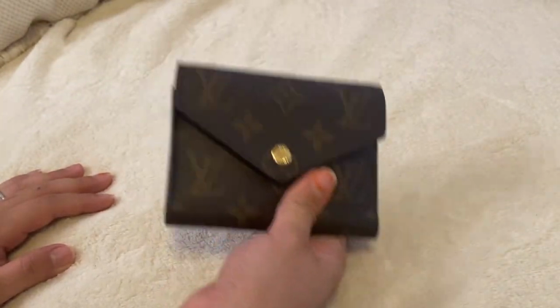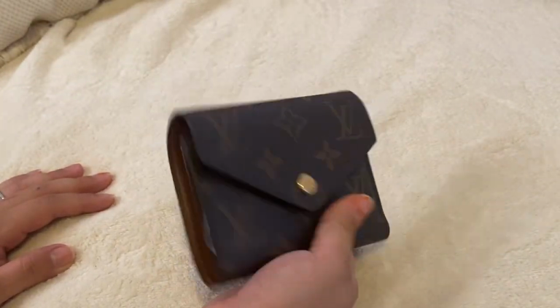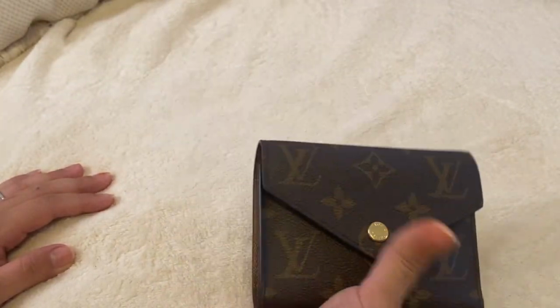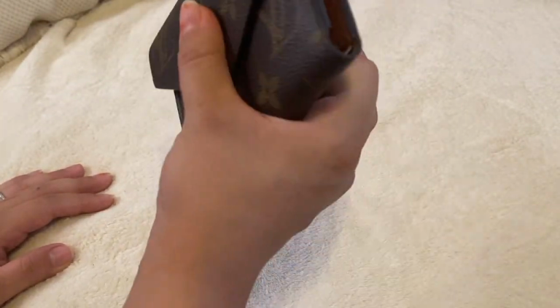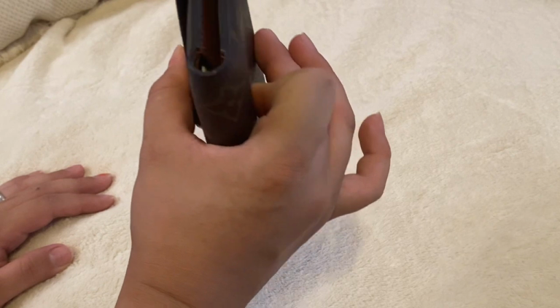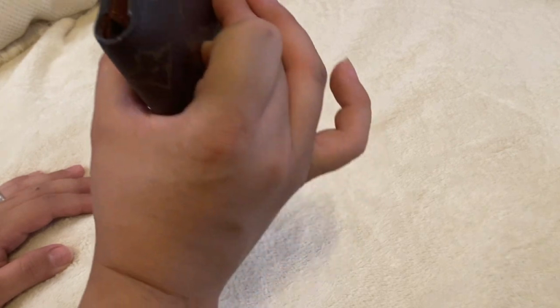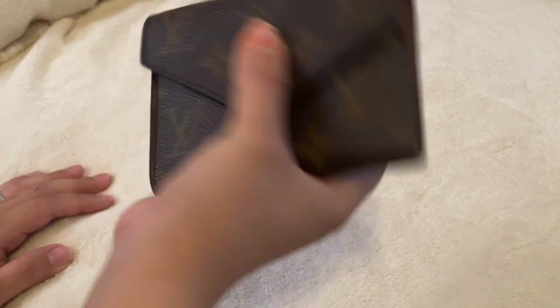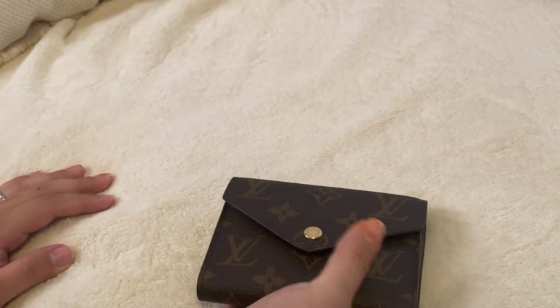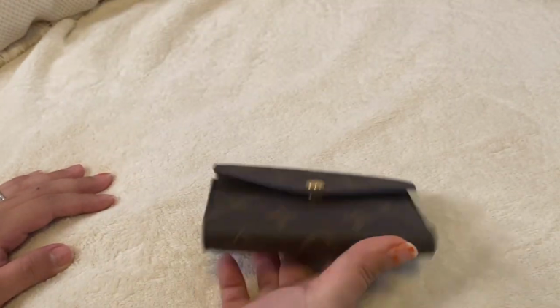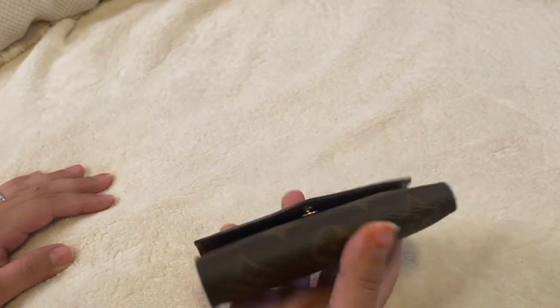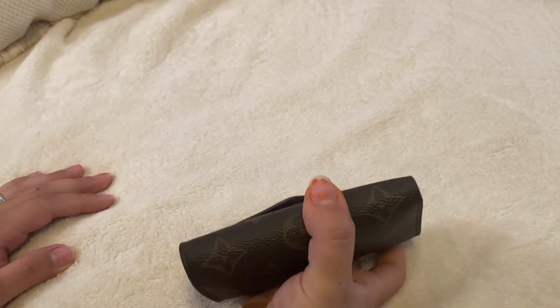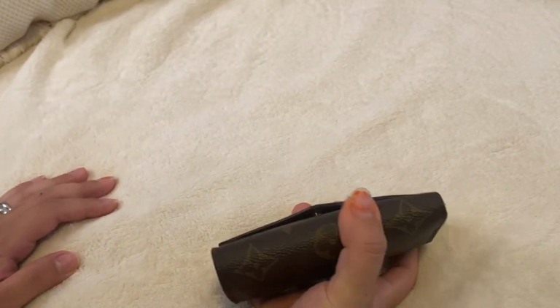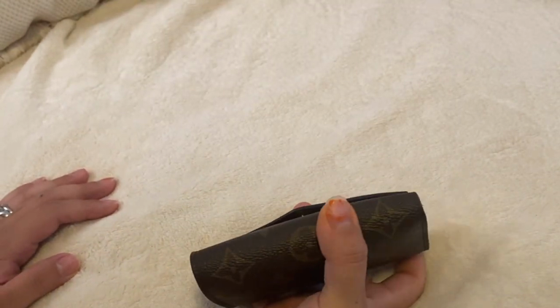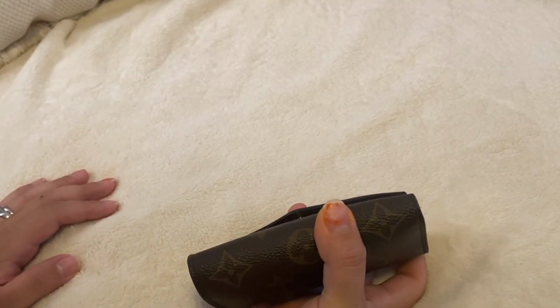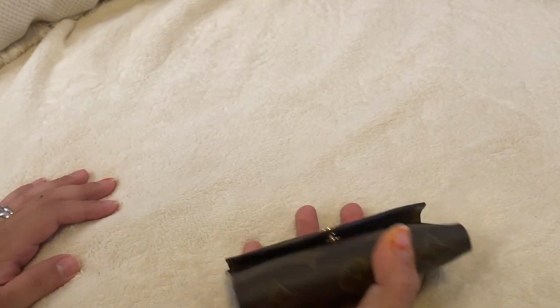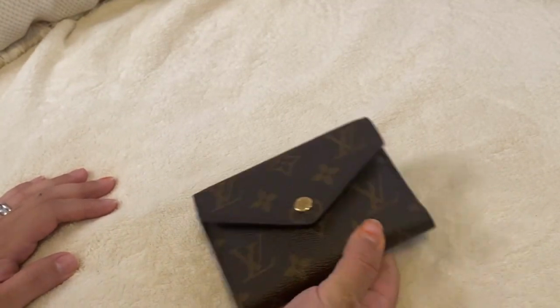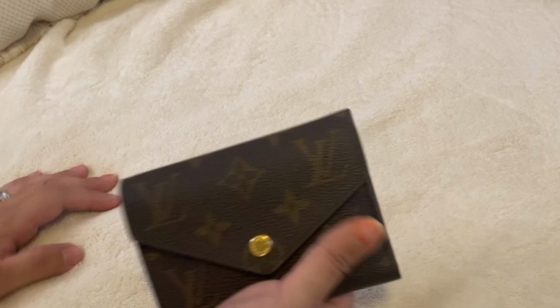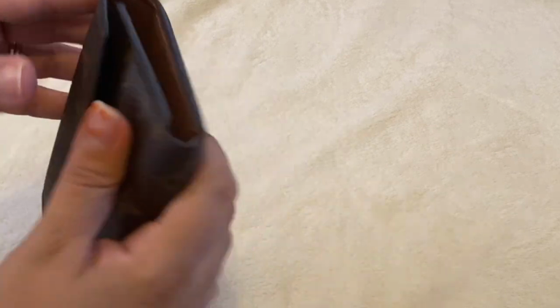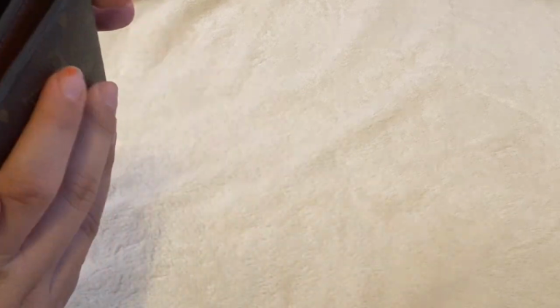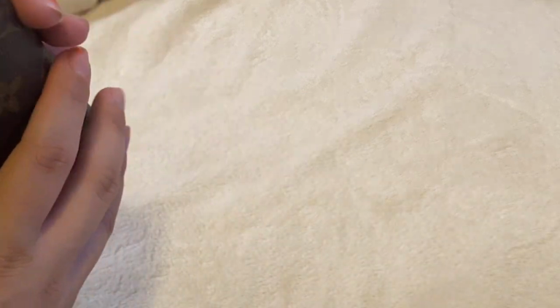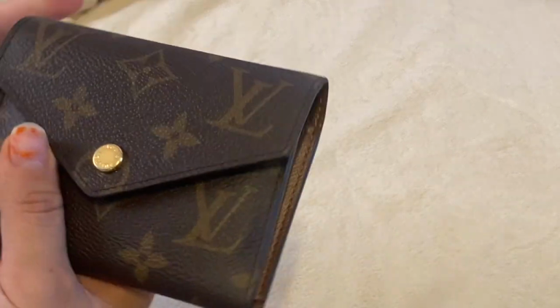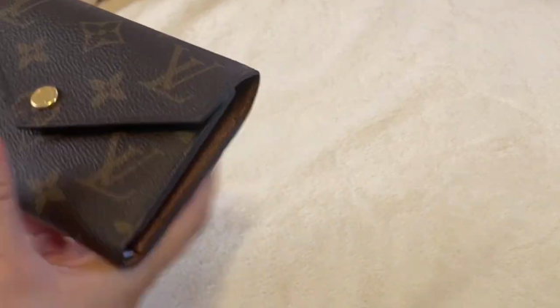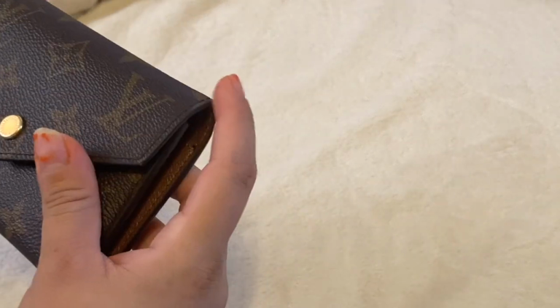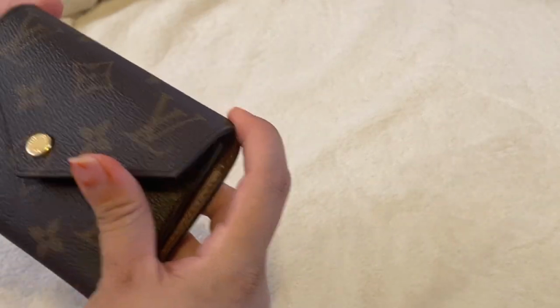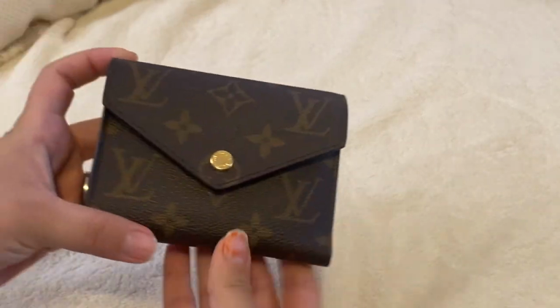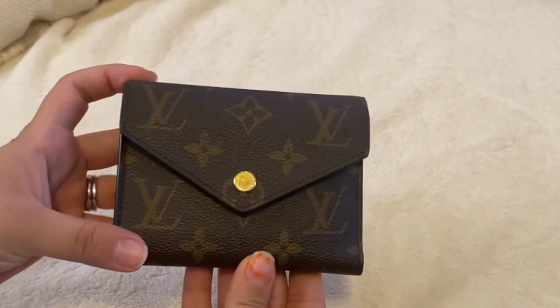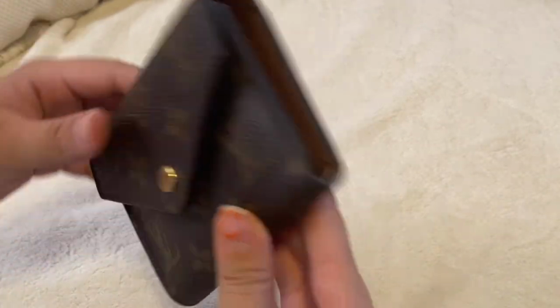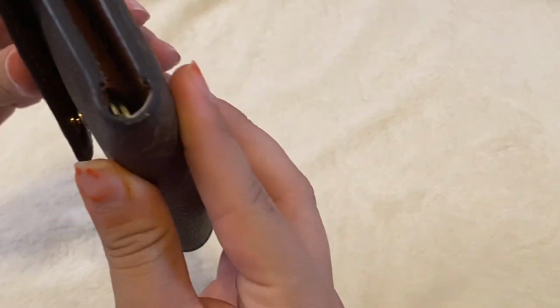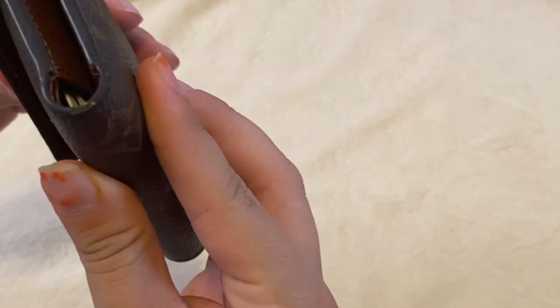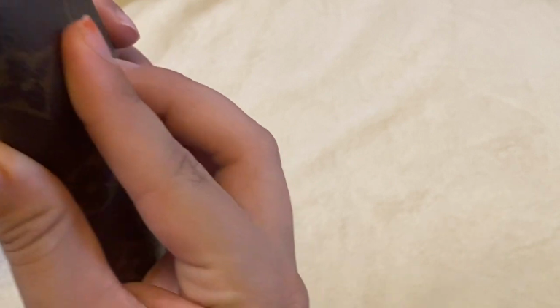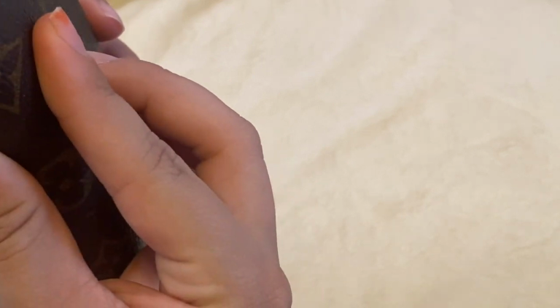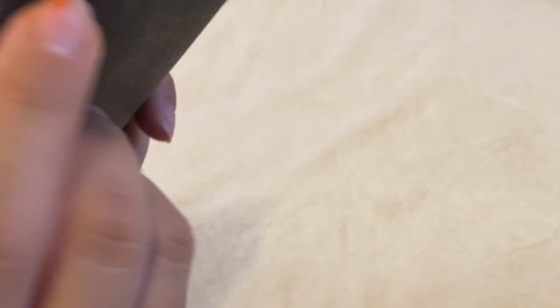It fits especially in my nano speedy, which is amazing — I don't have to switch wallets. The only time I don't use it is when I use my mini pochette, but that's kind of obvious. As for the glazing, everything is perfect.